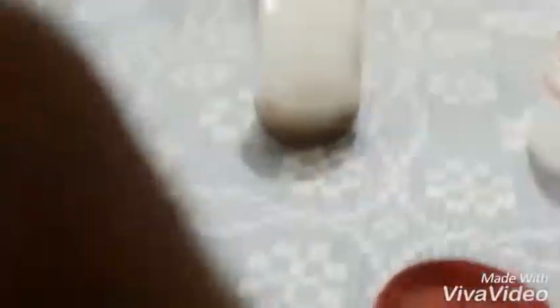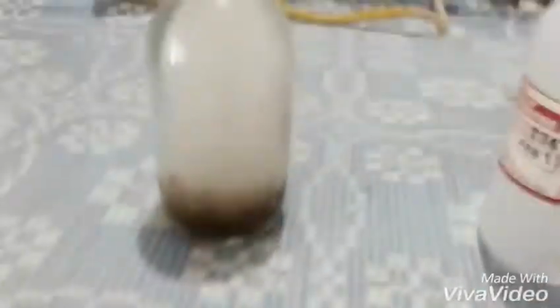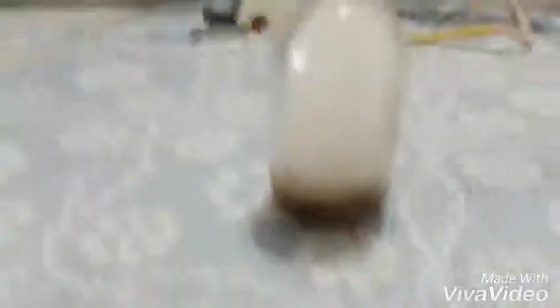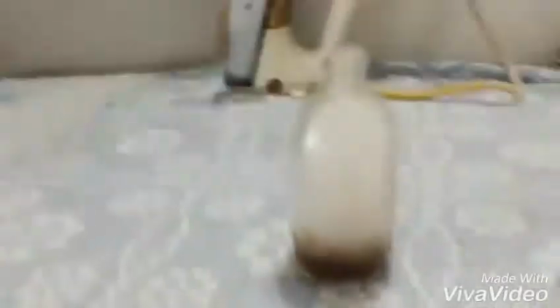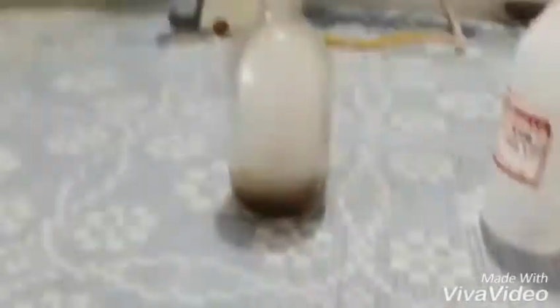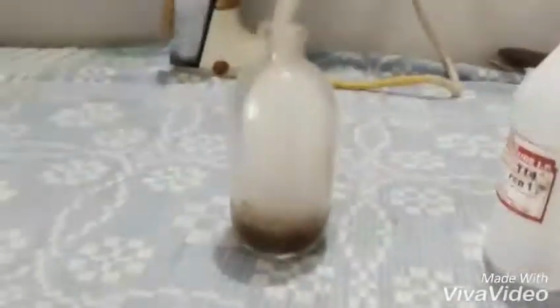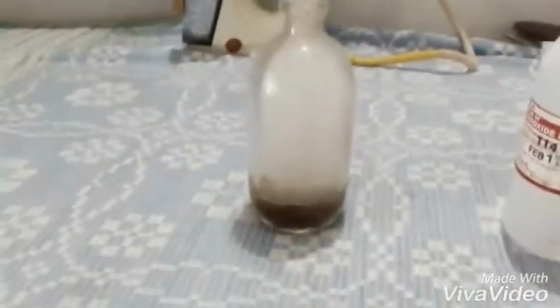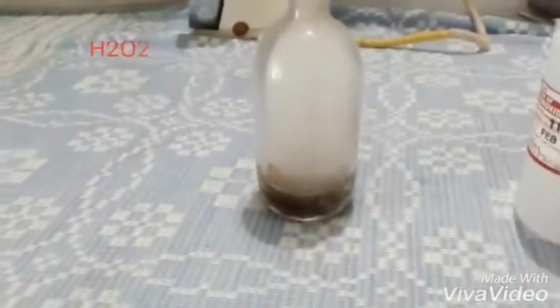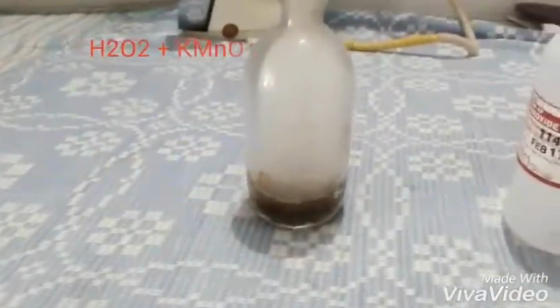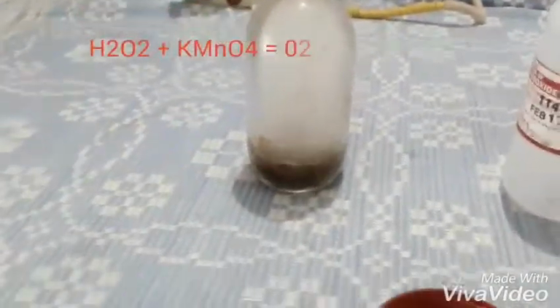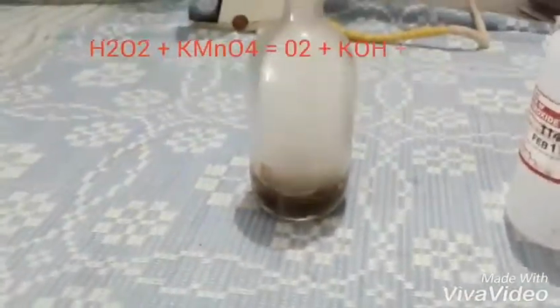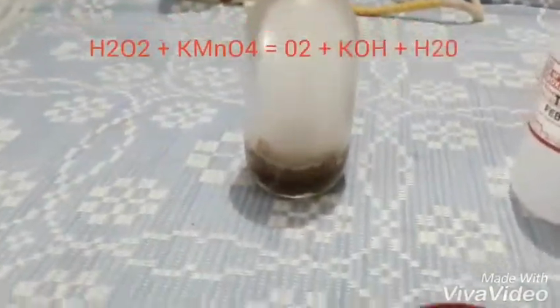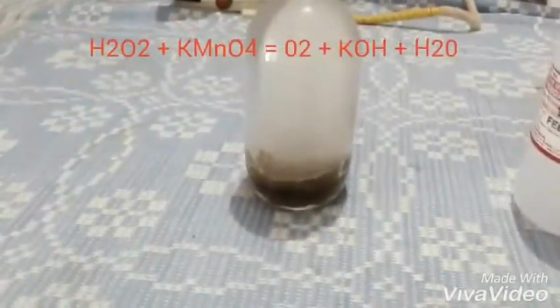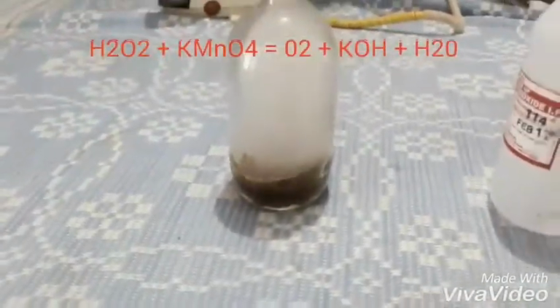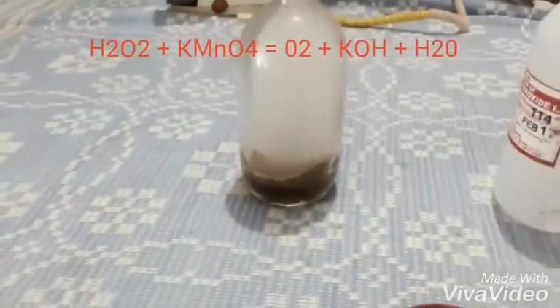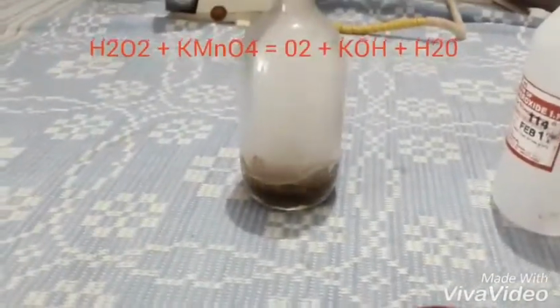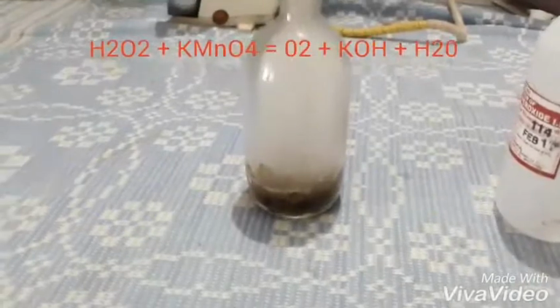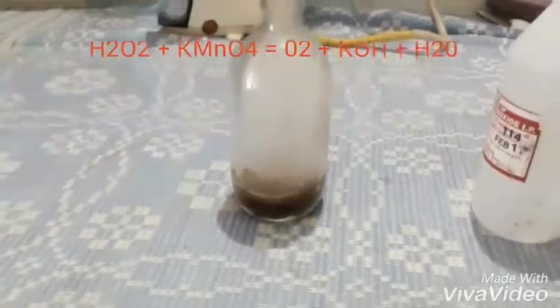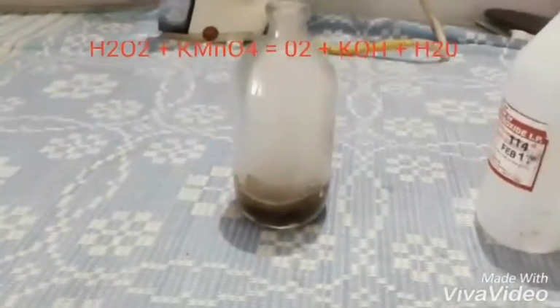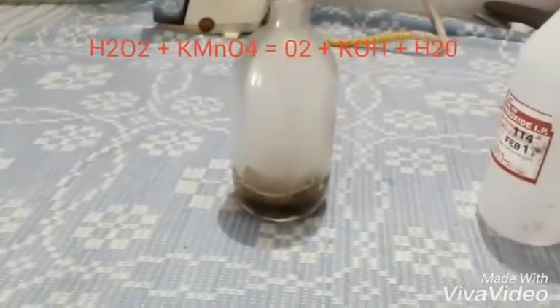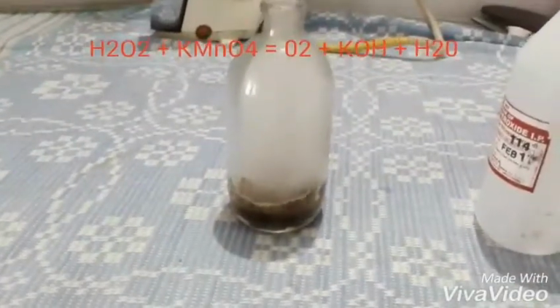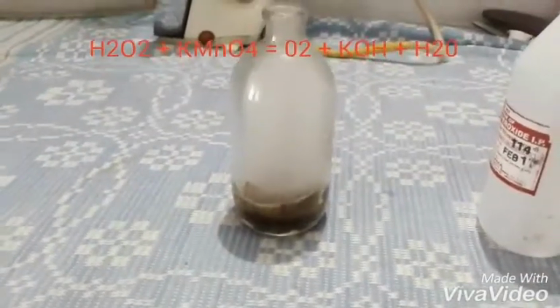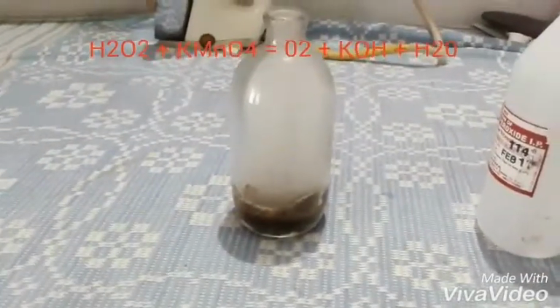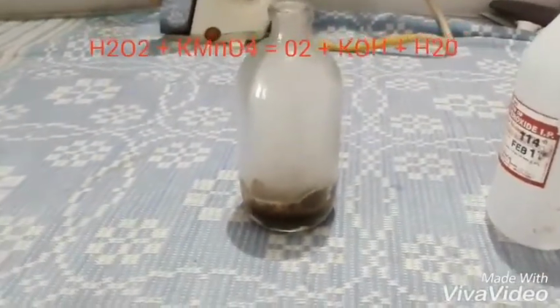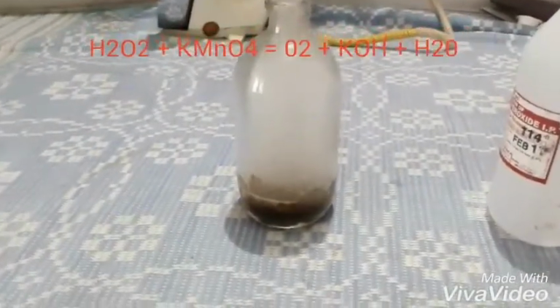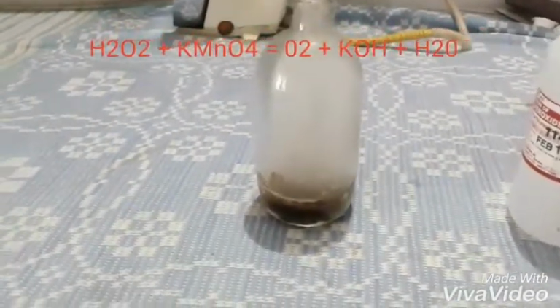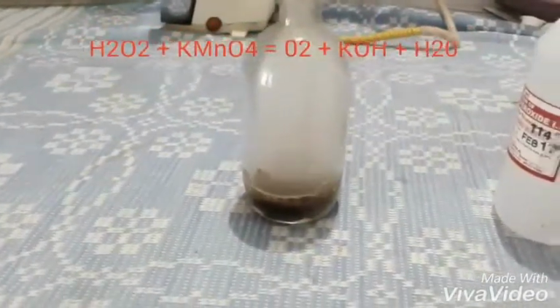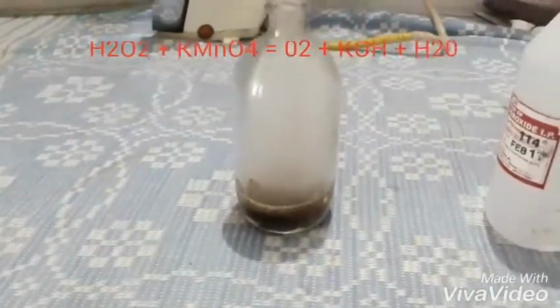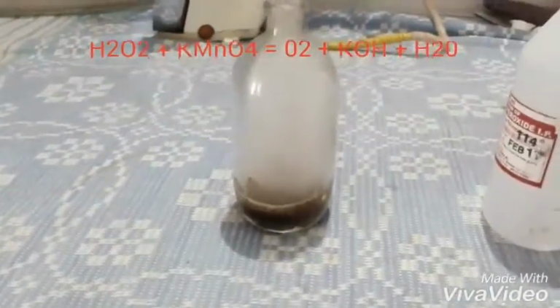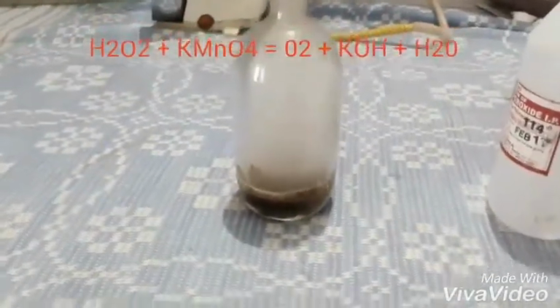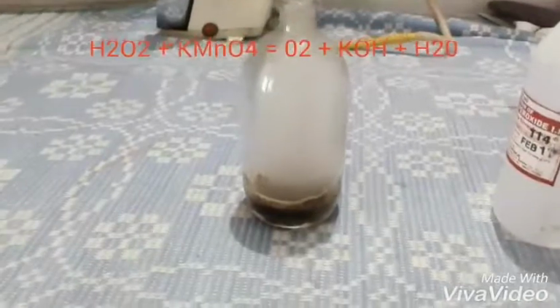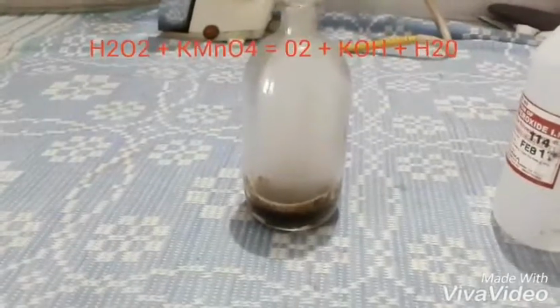When we mix H₂O₂ and KMnO₄, it decomposes into H₂O and KOH.